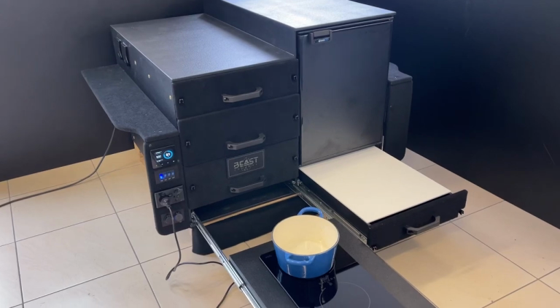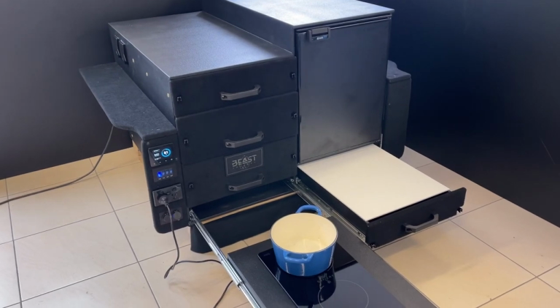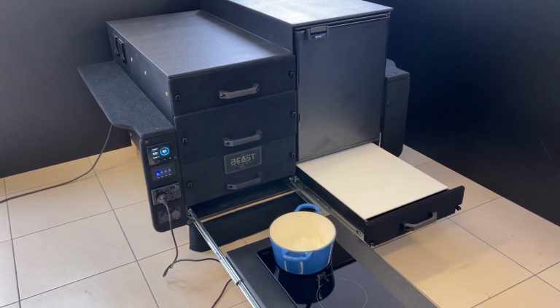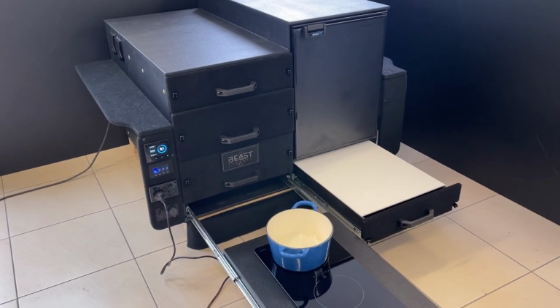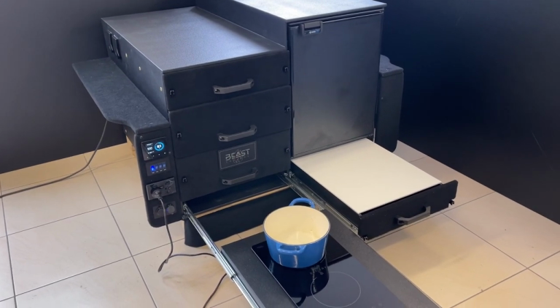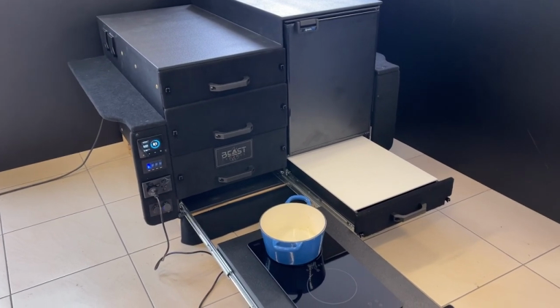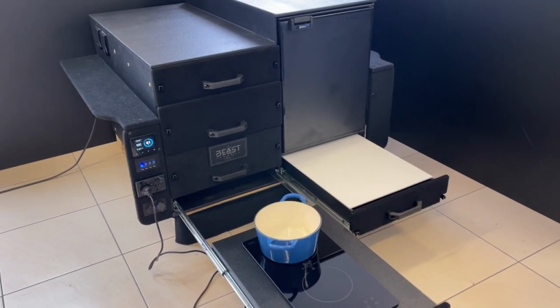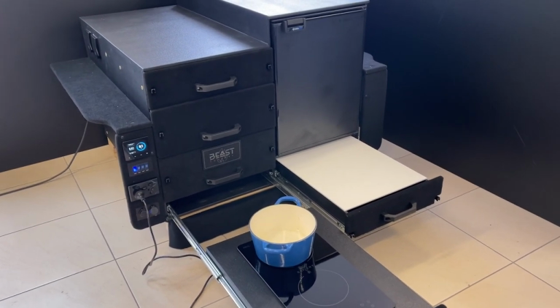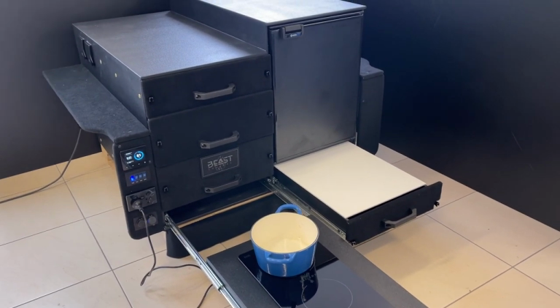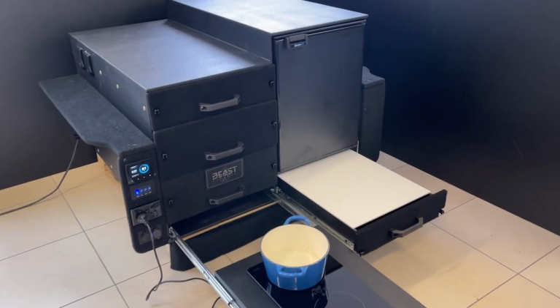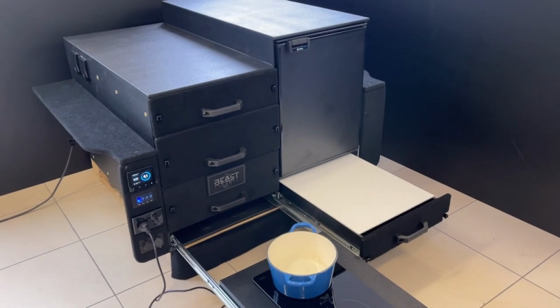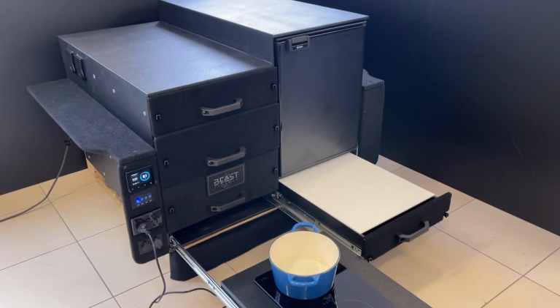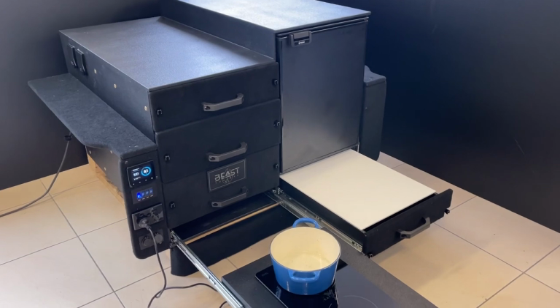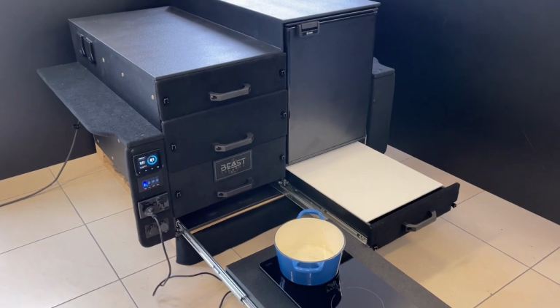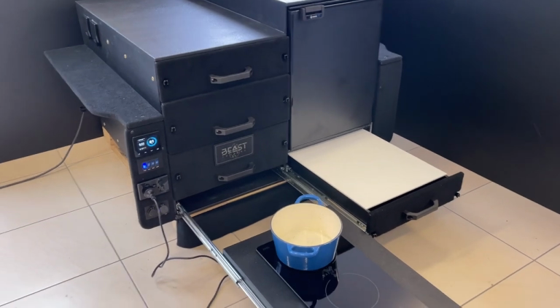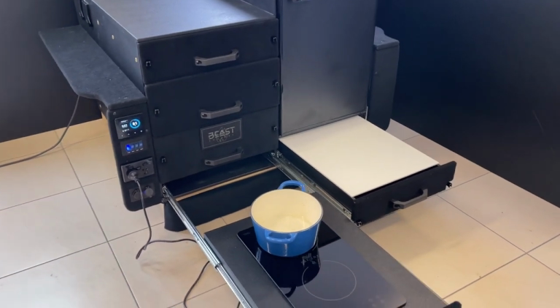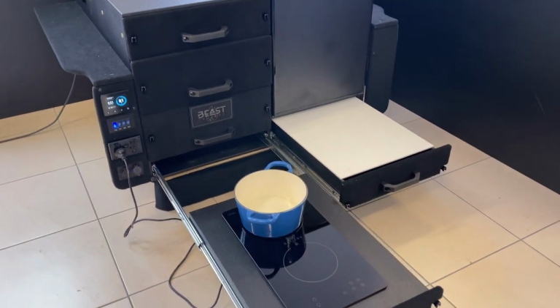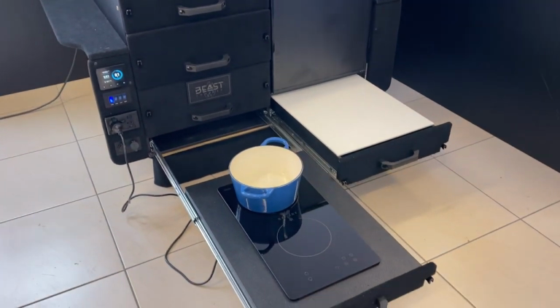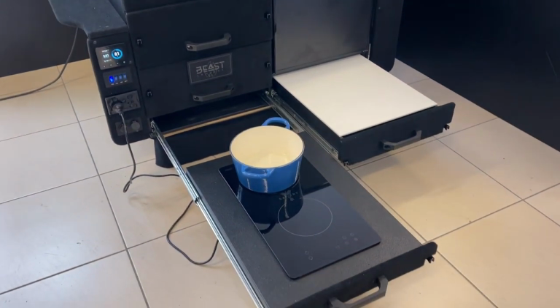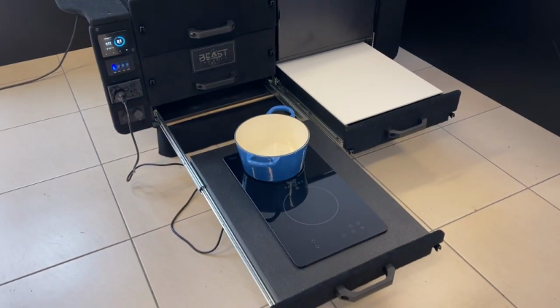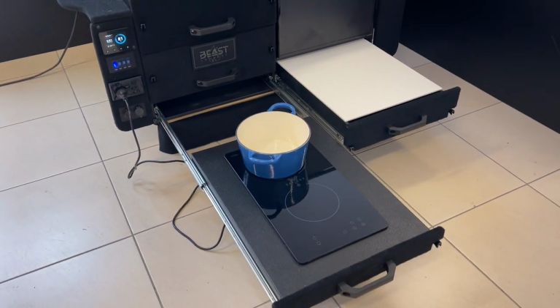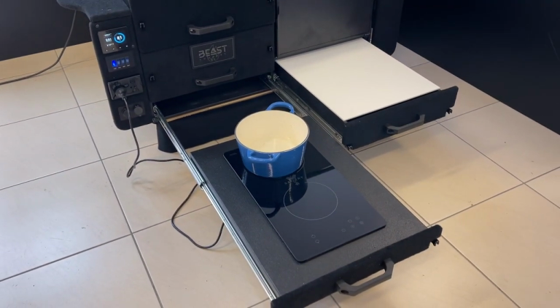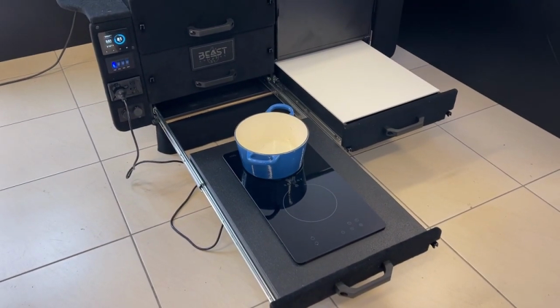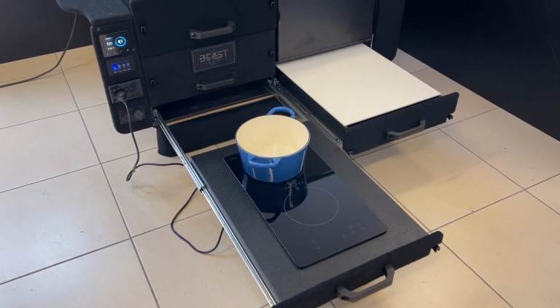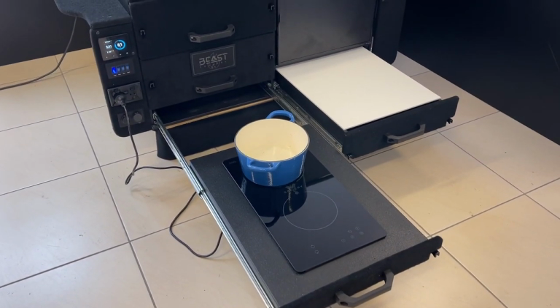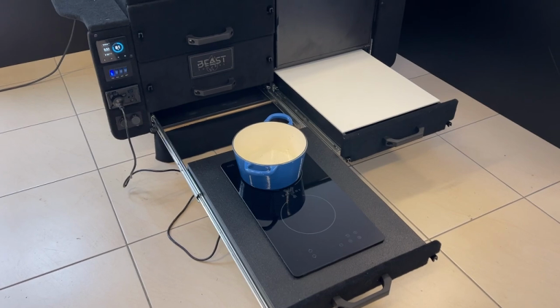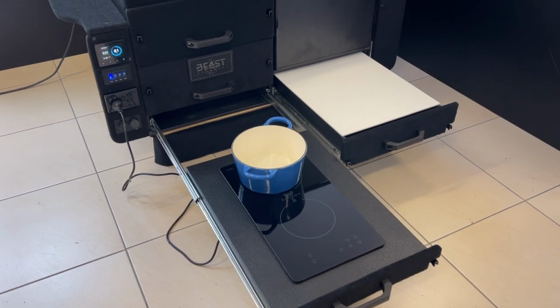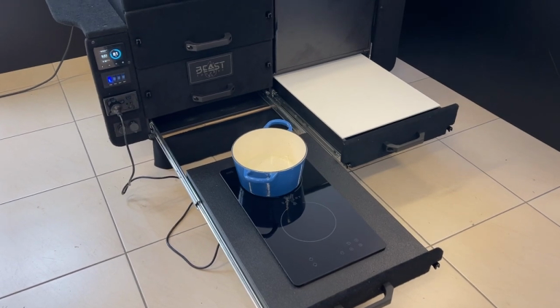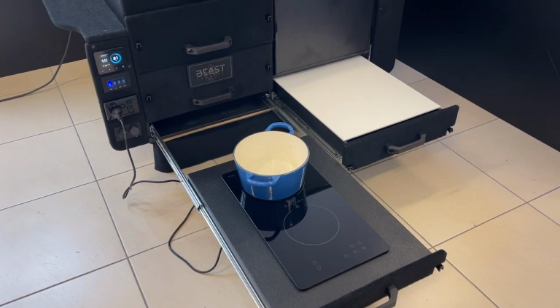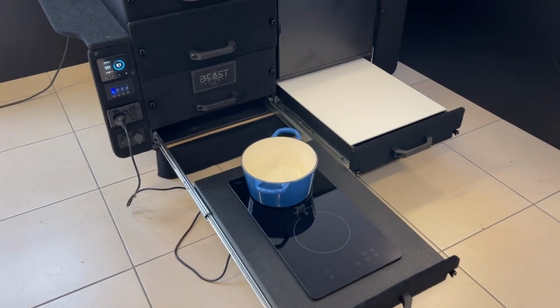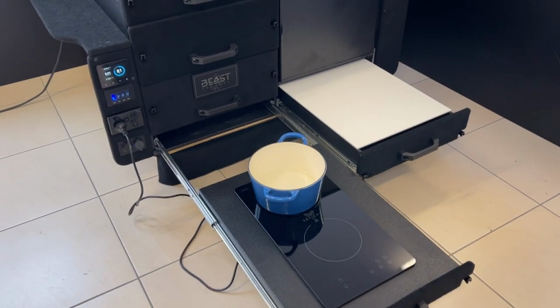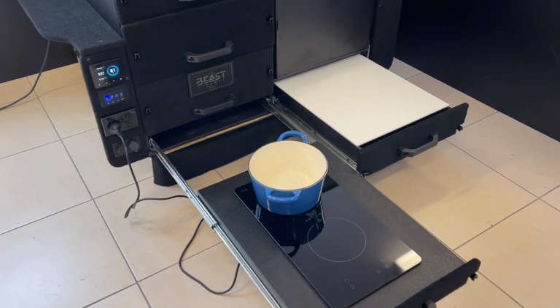Hi, Bruce from Safari, and this is one of our lifestyle kits for an LC200 that we have in stock. This is available for sale and shipping immediately, and let me show you how we've got this set up.